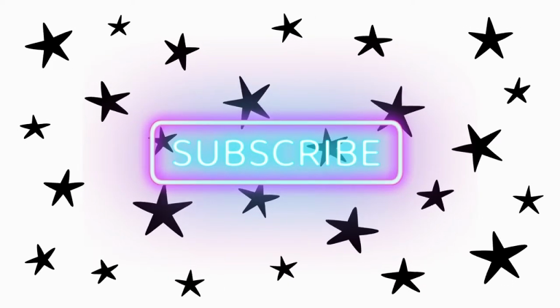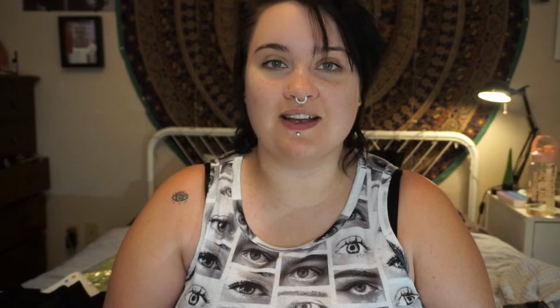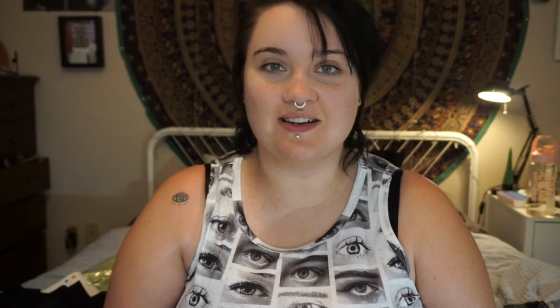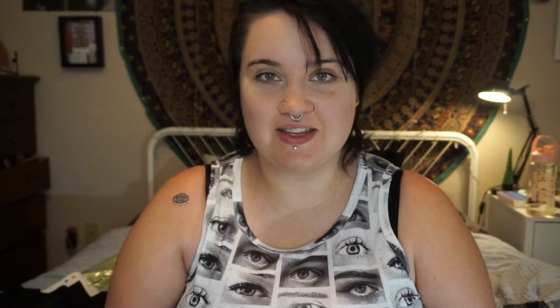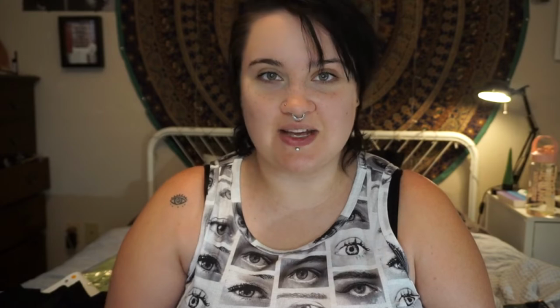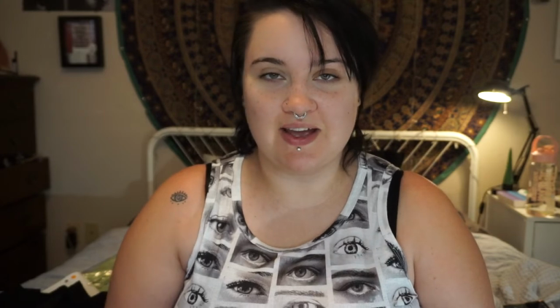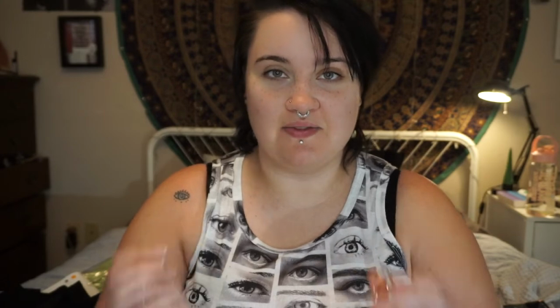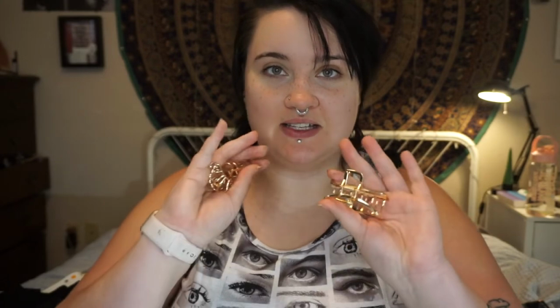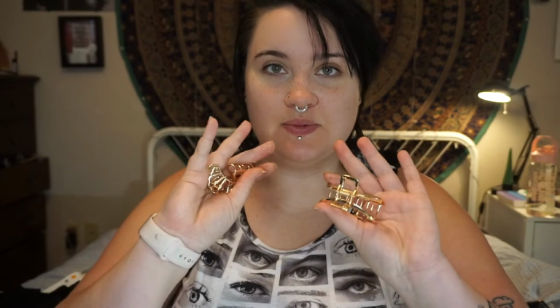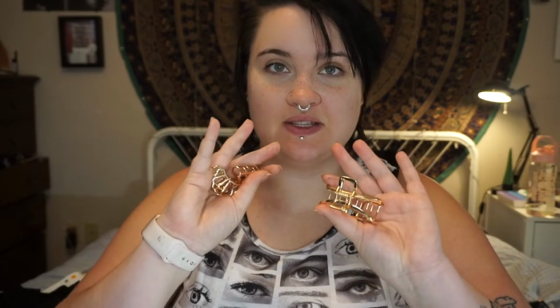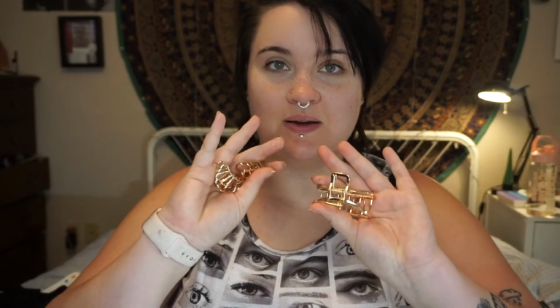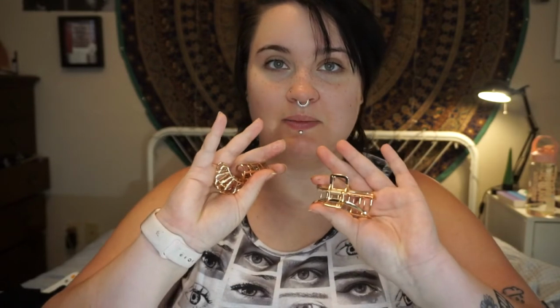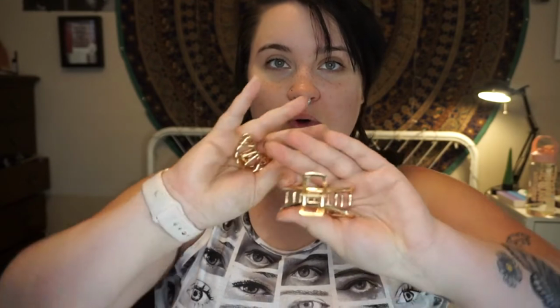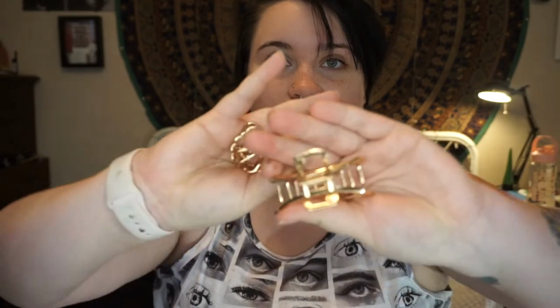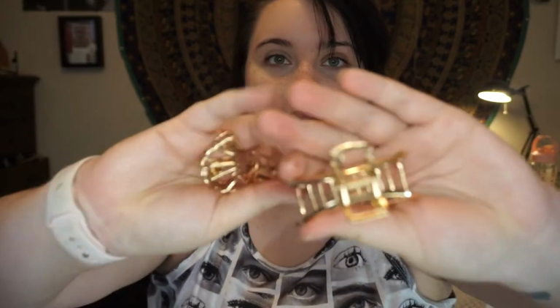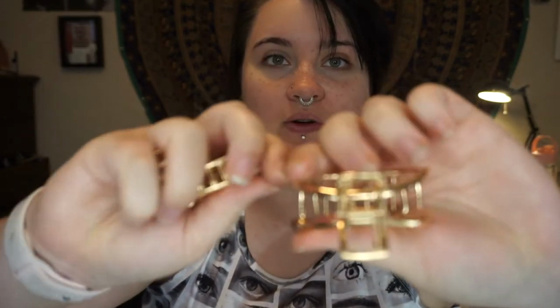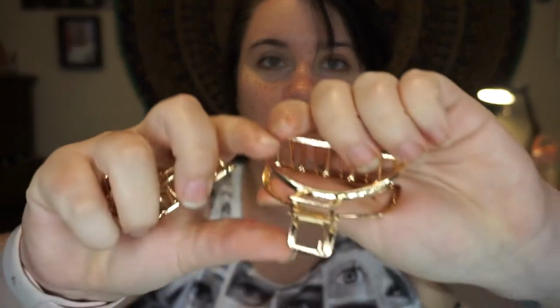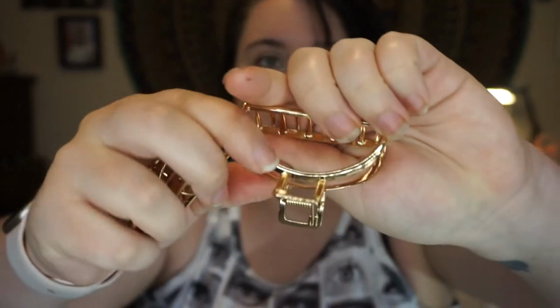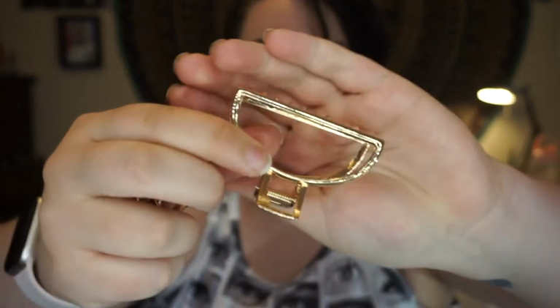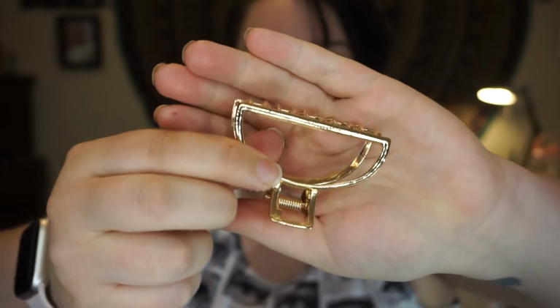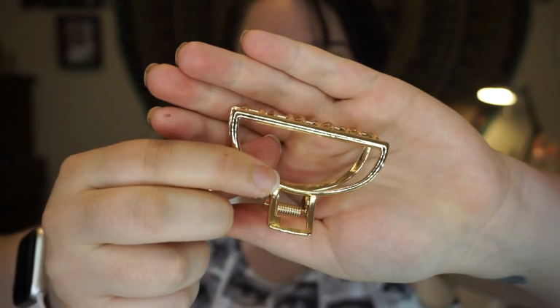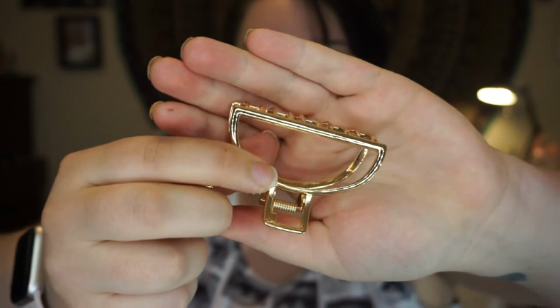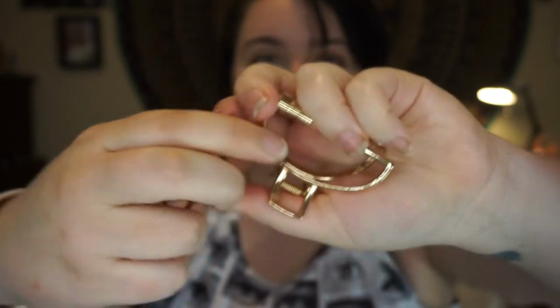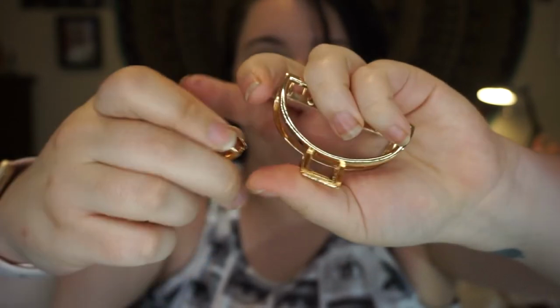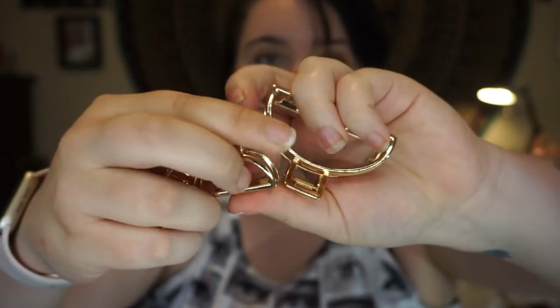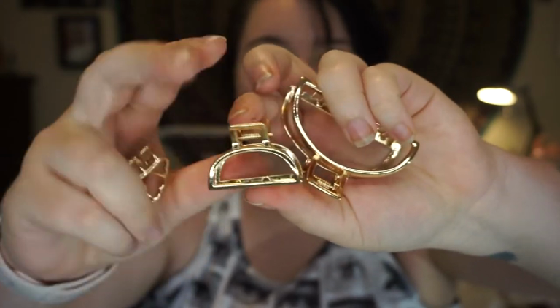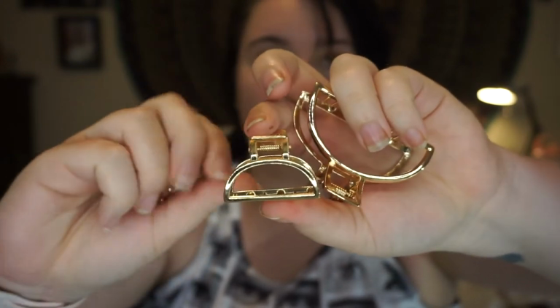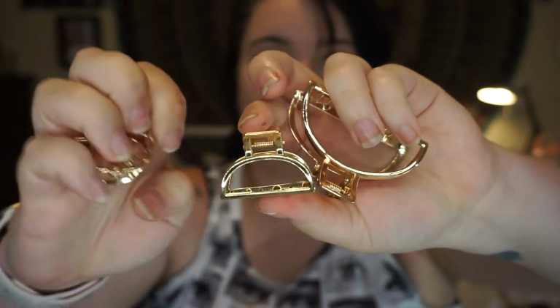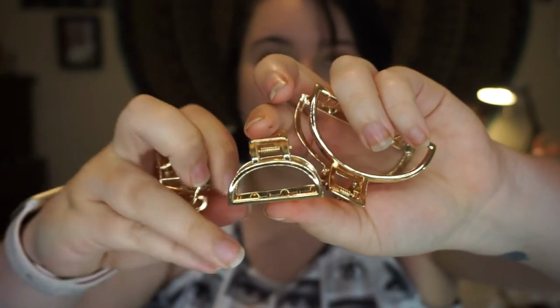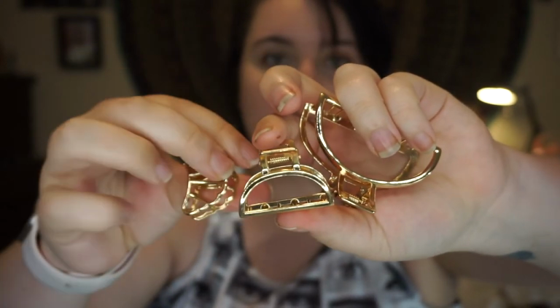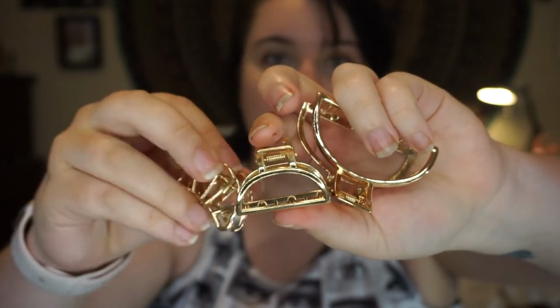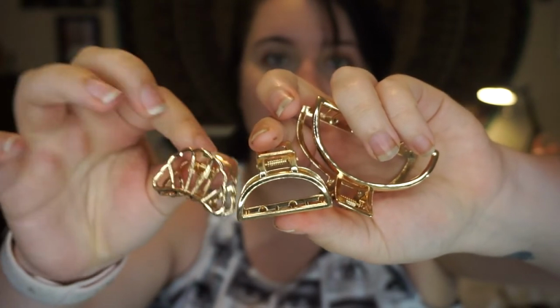Alright, starting with H&M, I have these clips. They're gold metal clips. I've got a big one, a smaller one, and a tiny one.